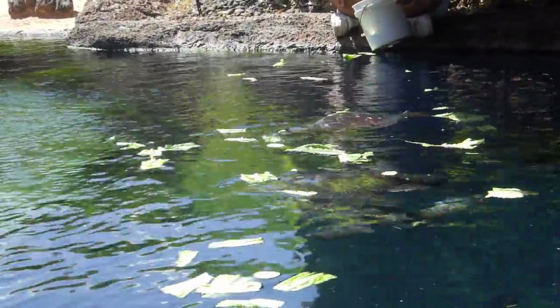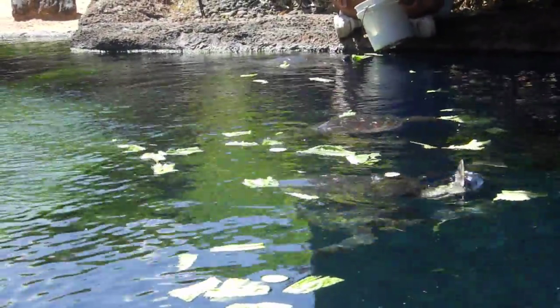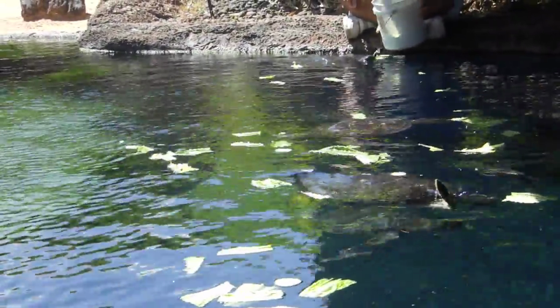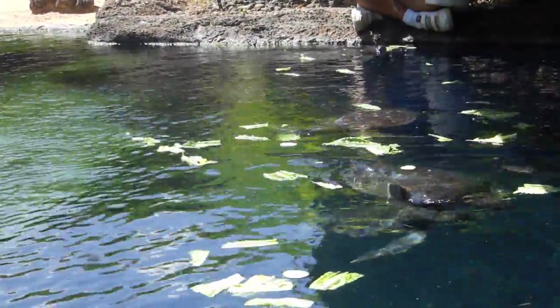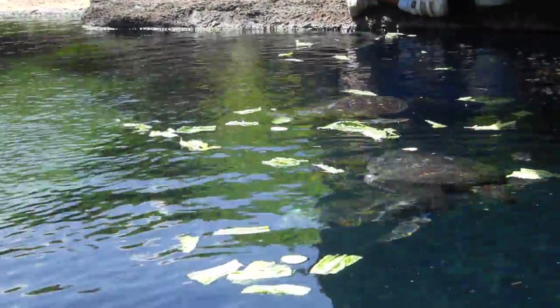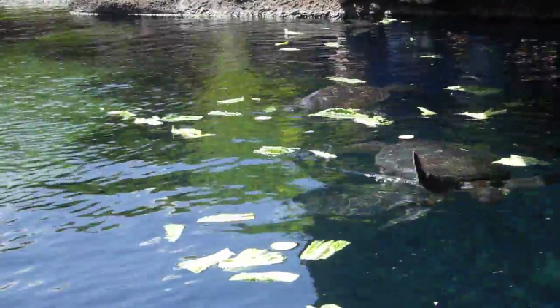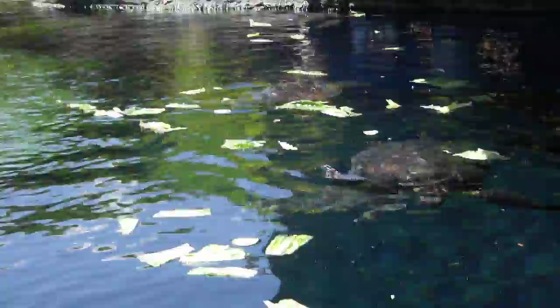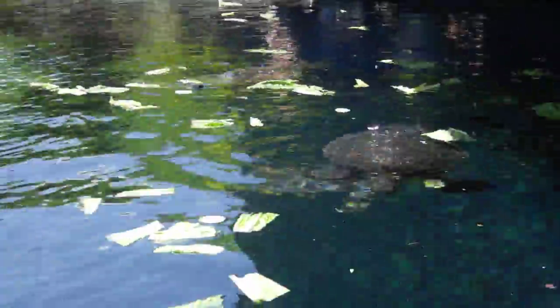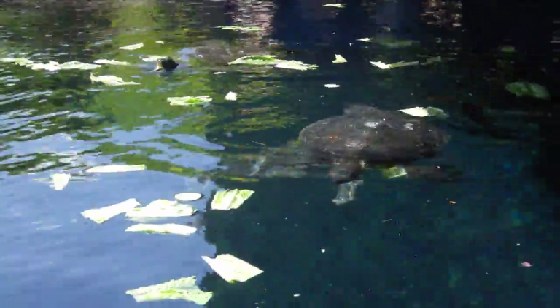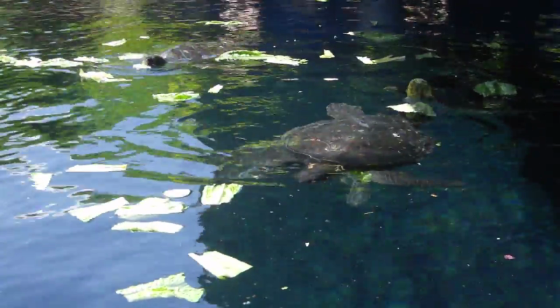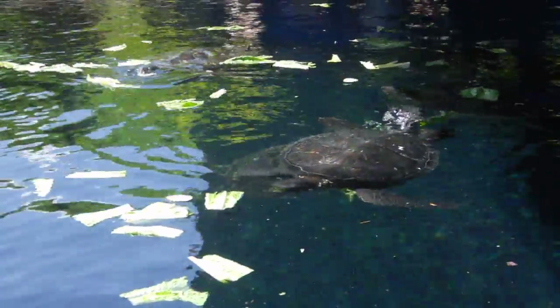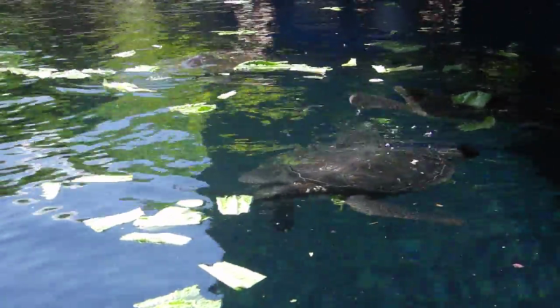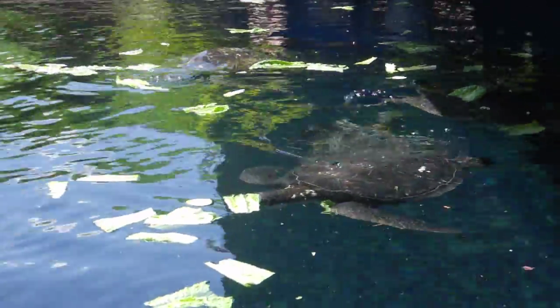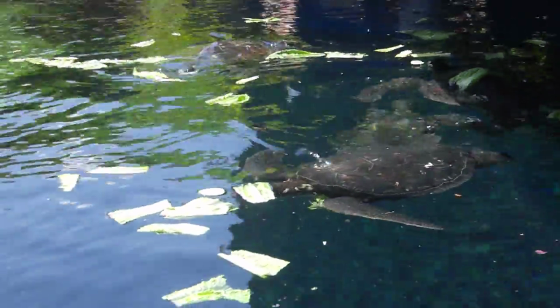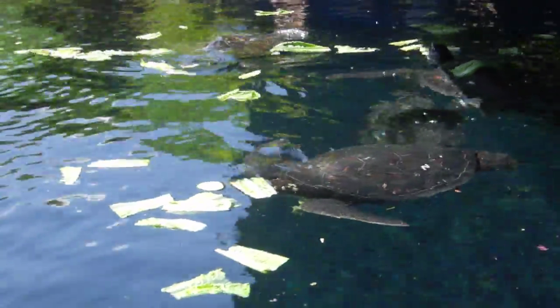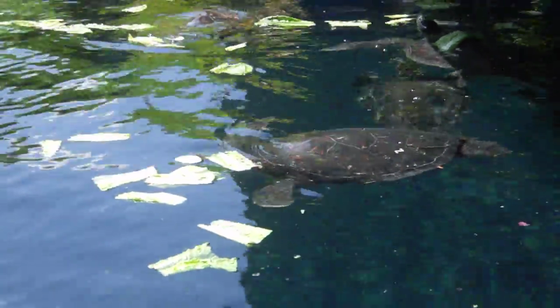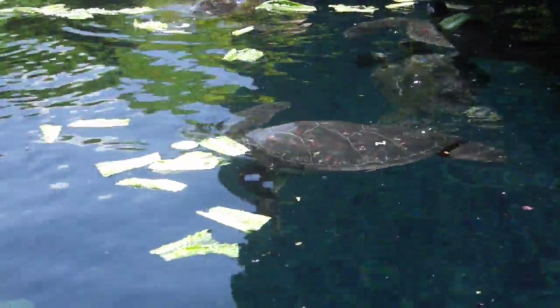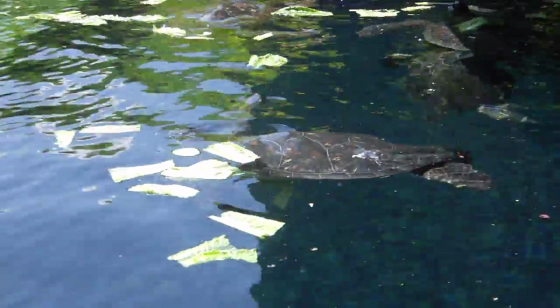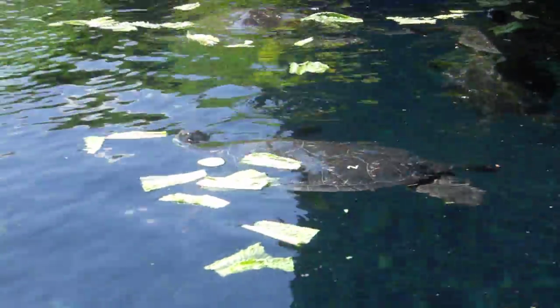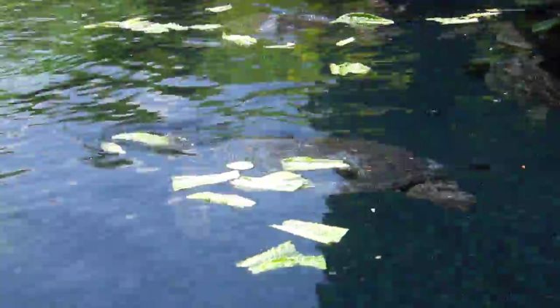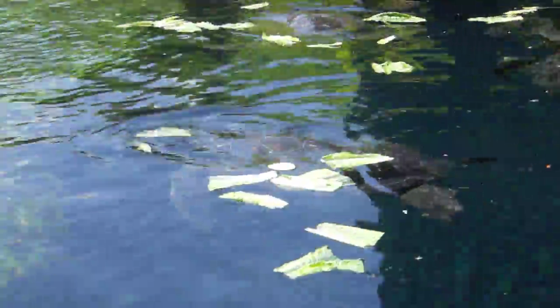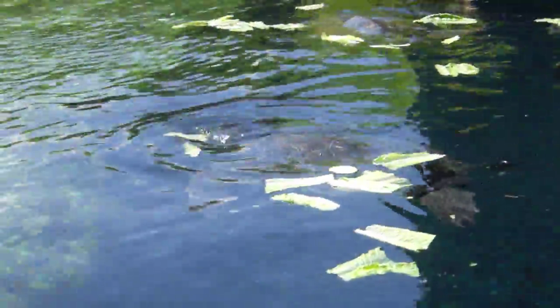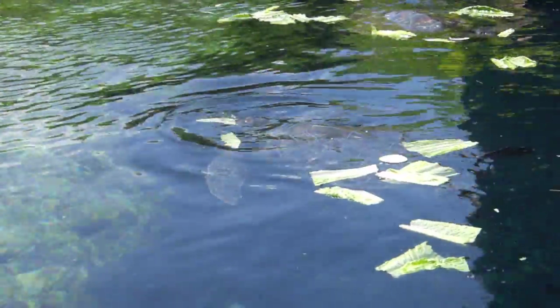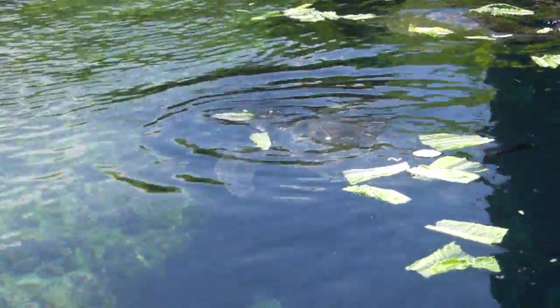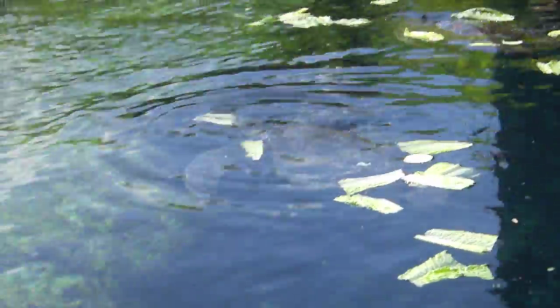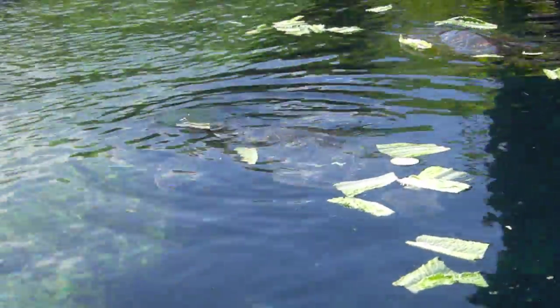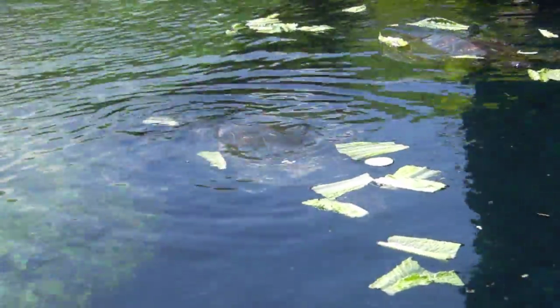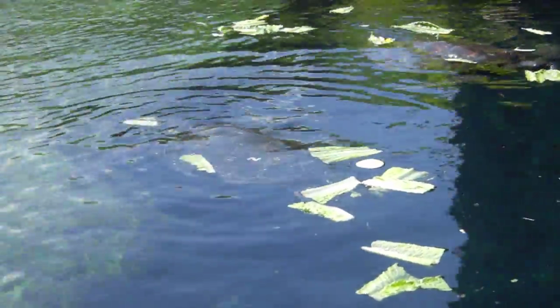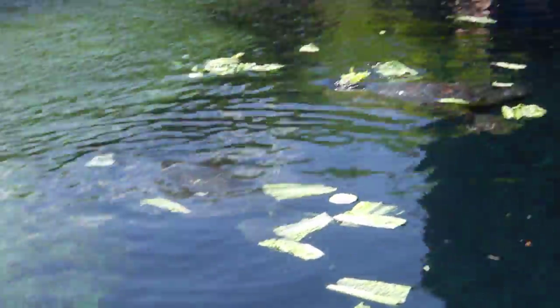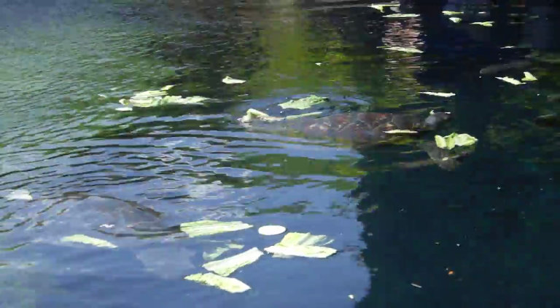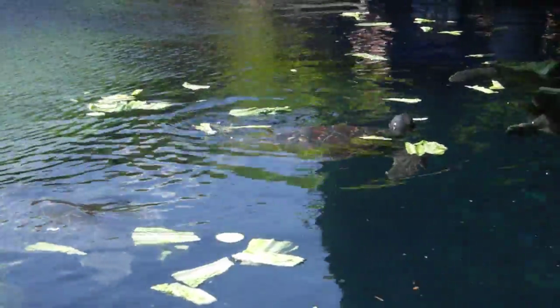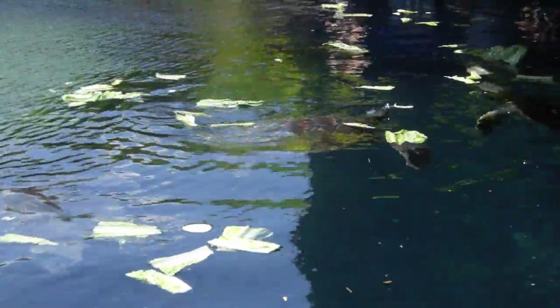Anyway, folks, you know what we call a whole bunch of turtles together like this here in Hawaii, right? A whole bunch of turtles. What we're looking at here is the green sea turtle species, also known by both names in the Hawaiian dialect.